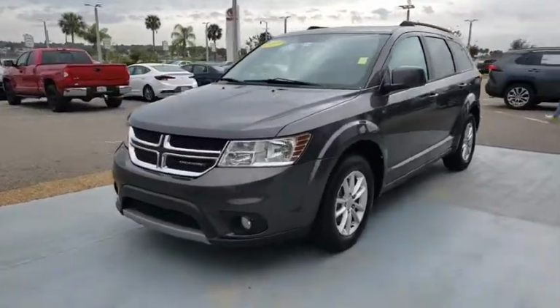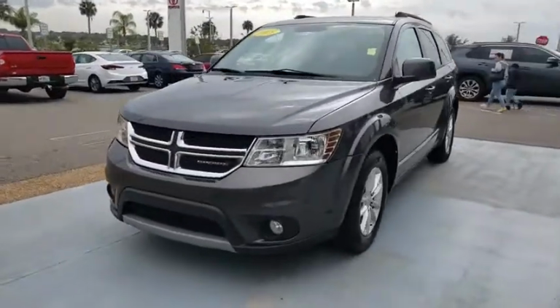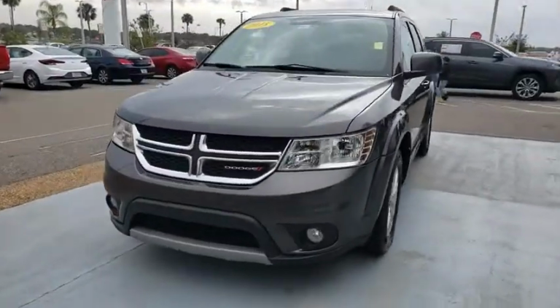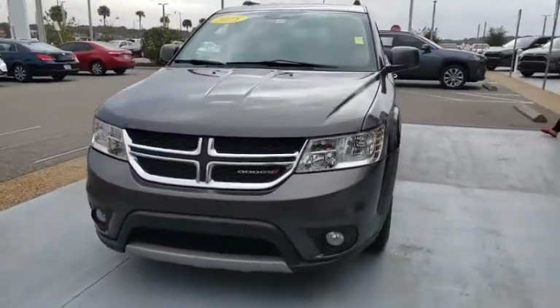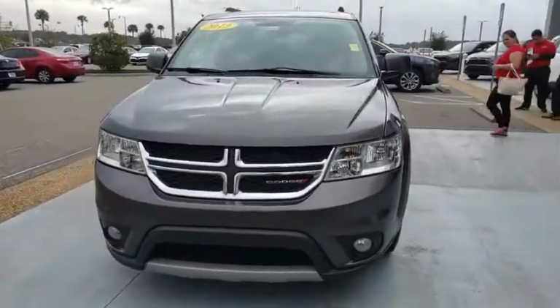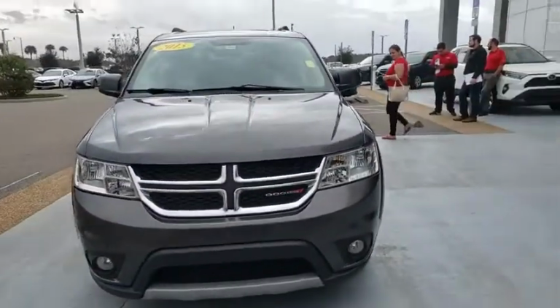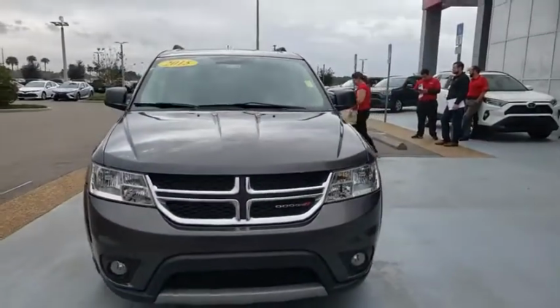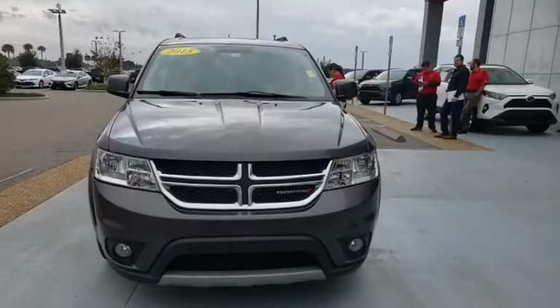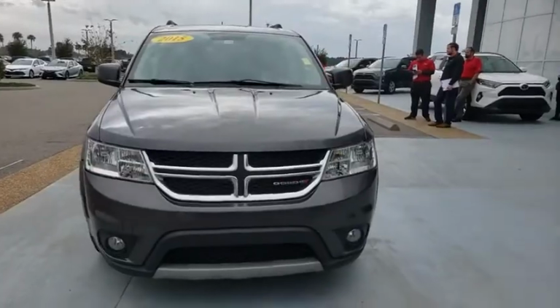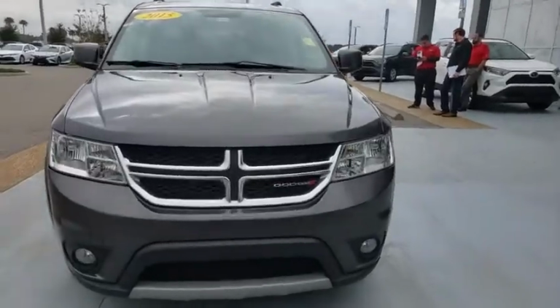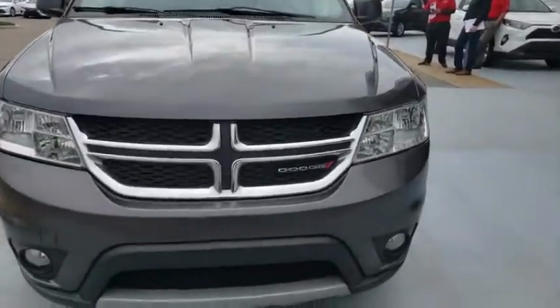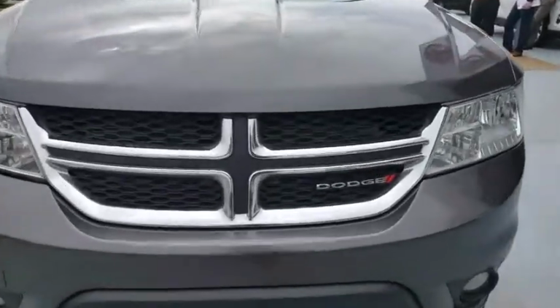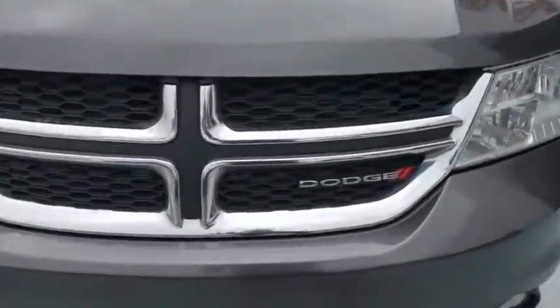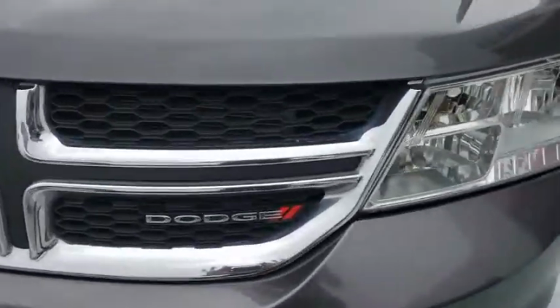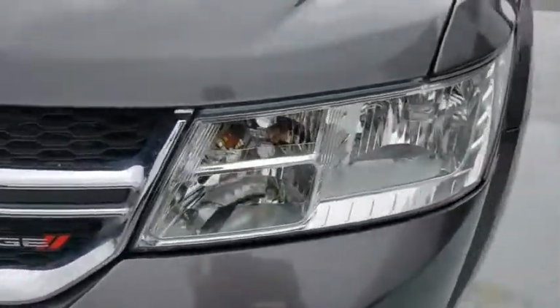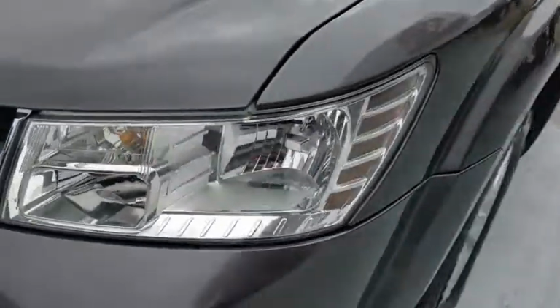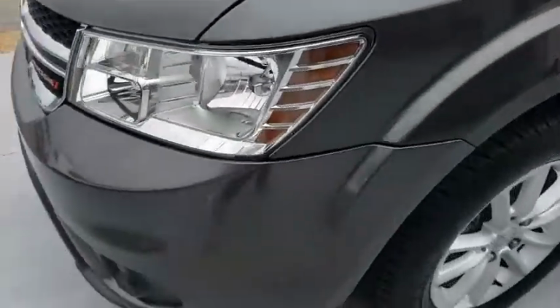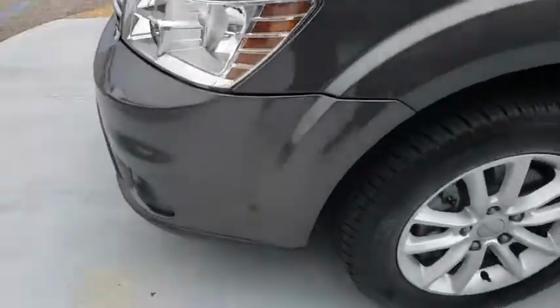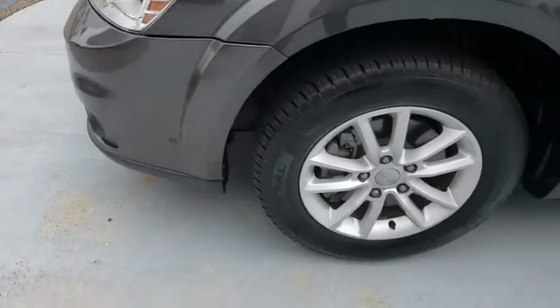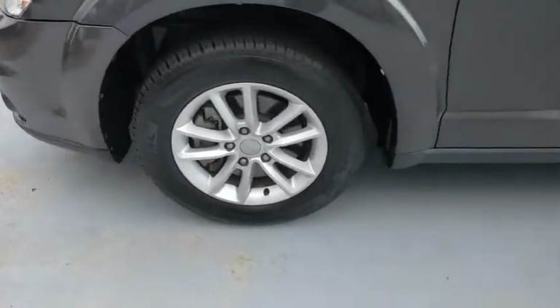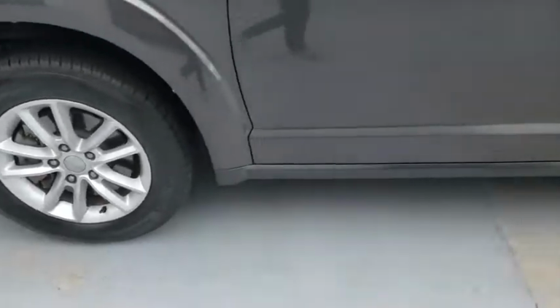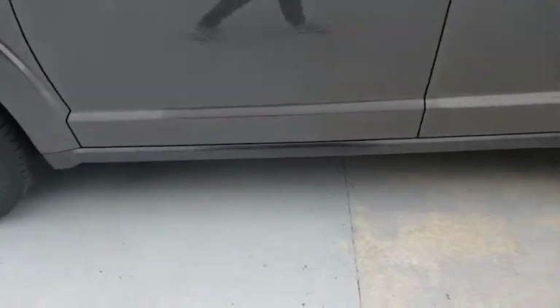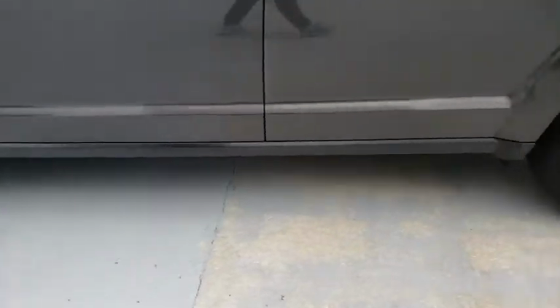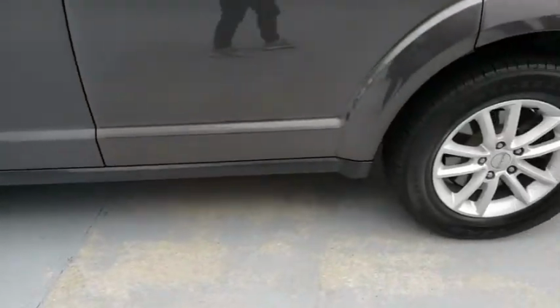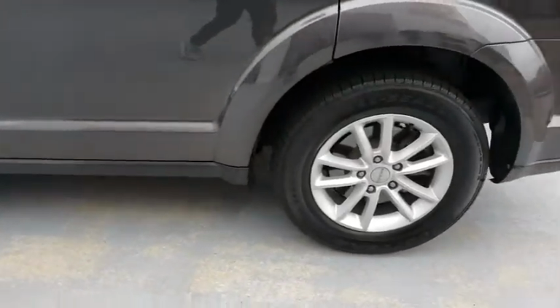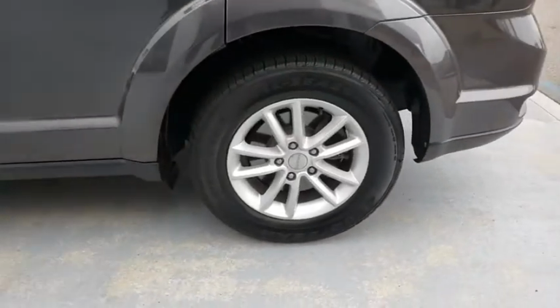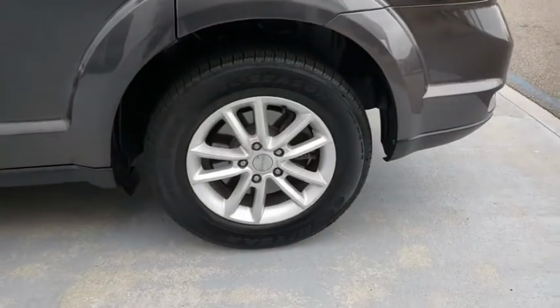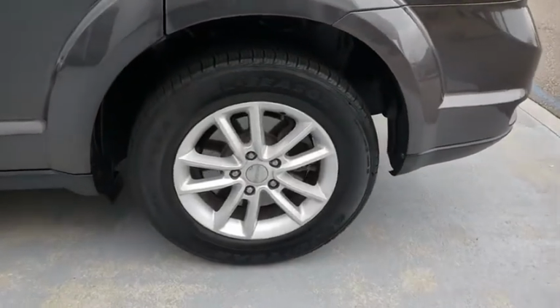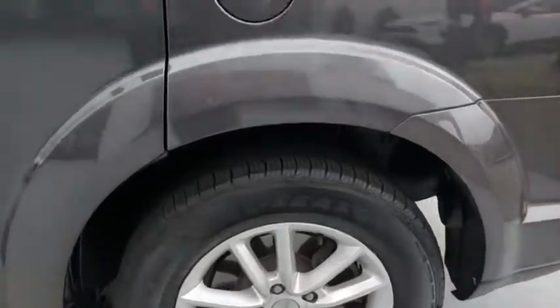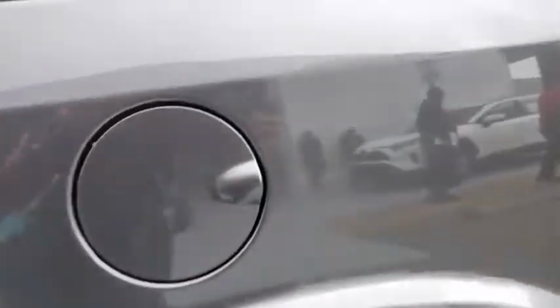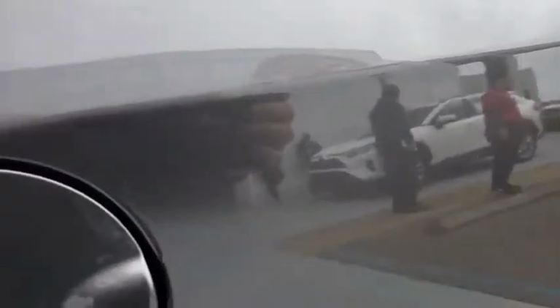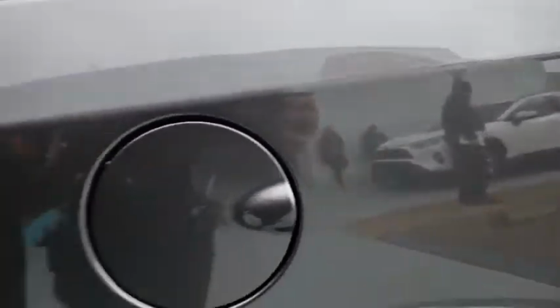This vehicle has less than 100,000 miles. Here are some of this vehicle's great options: keyless entry, anti-lock braking system, traction control, stability control, steering wheel audio controls, power steering, adjustable steering wheel, keyless start.